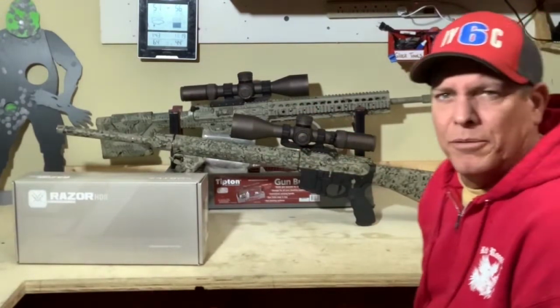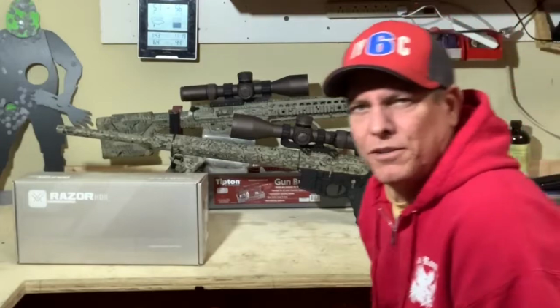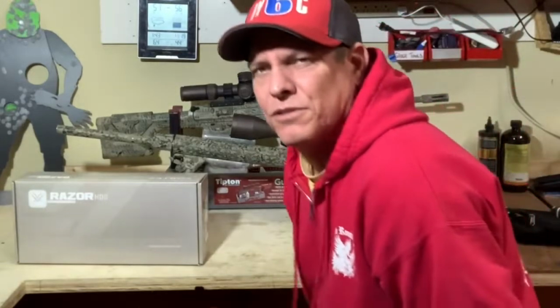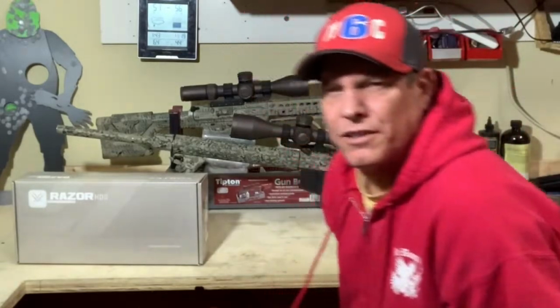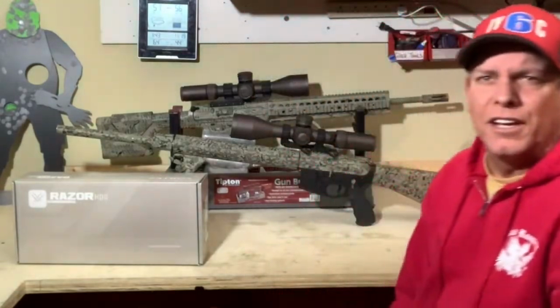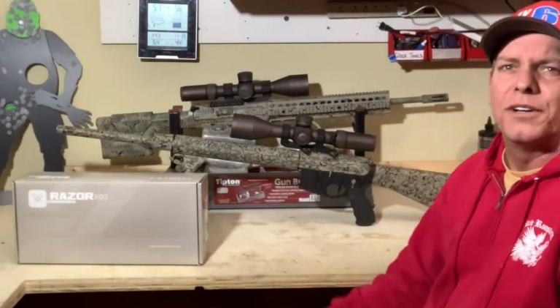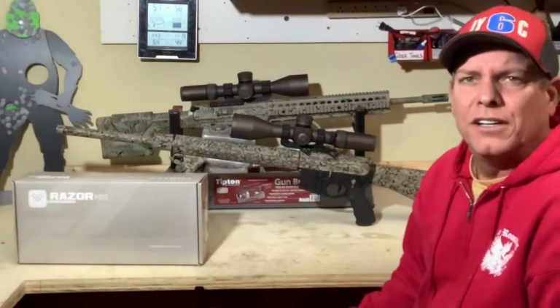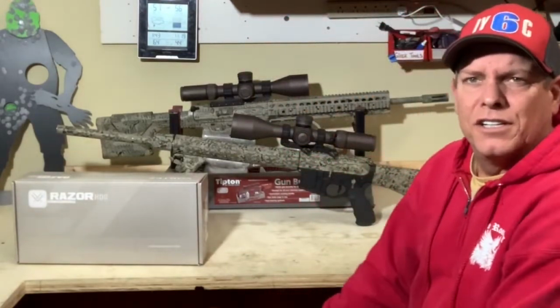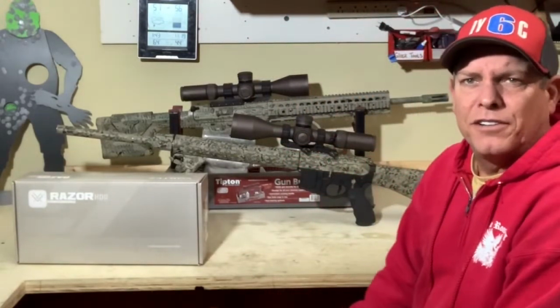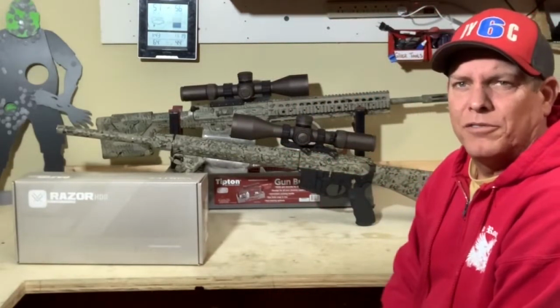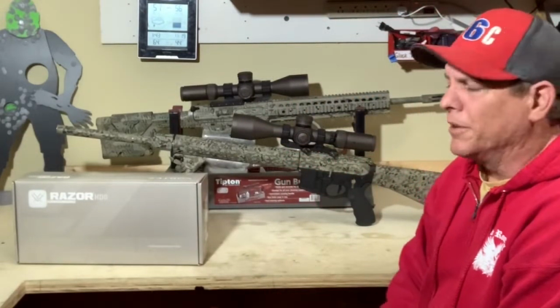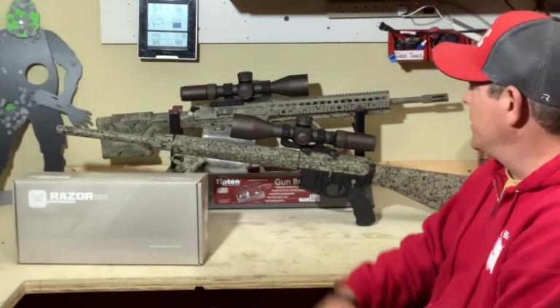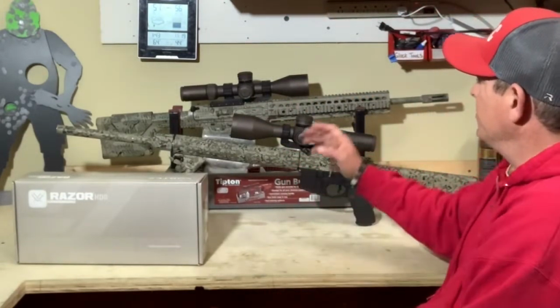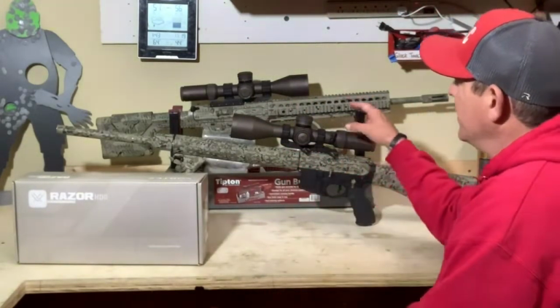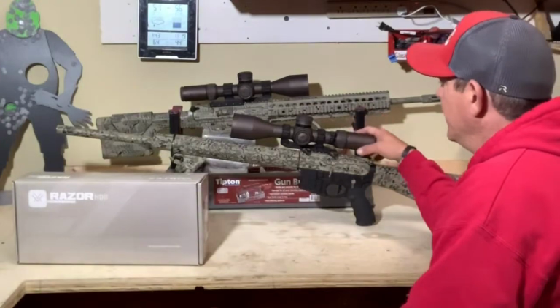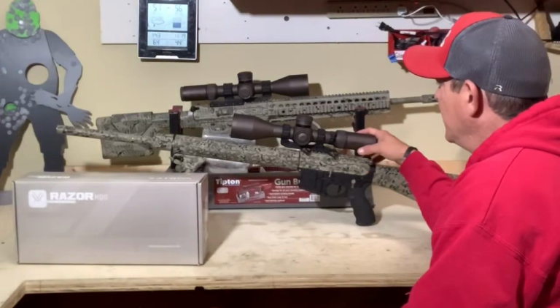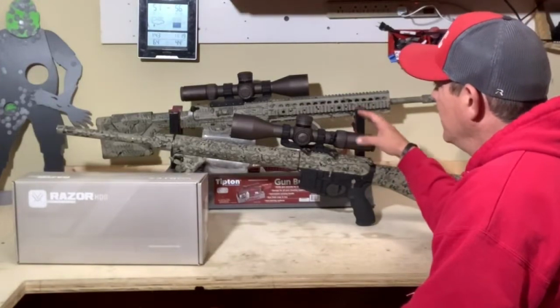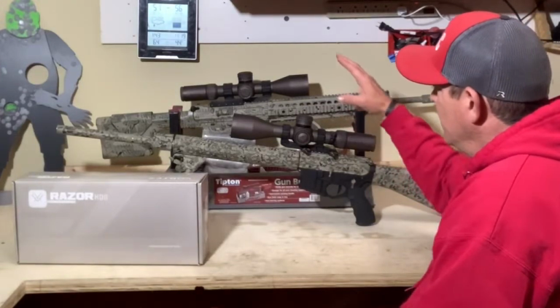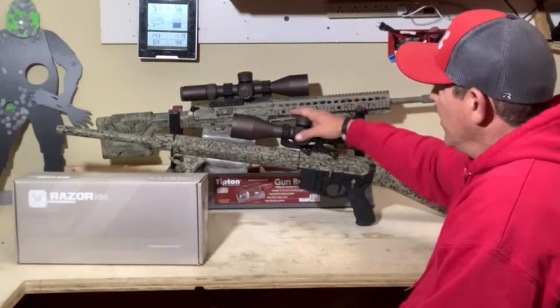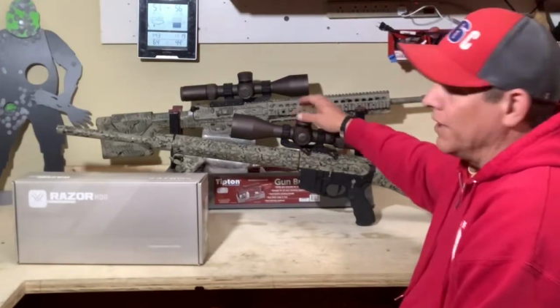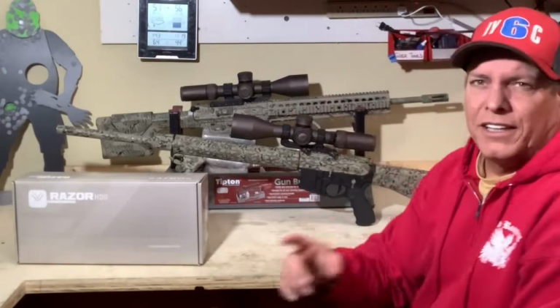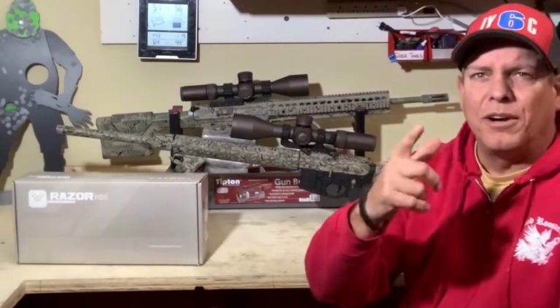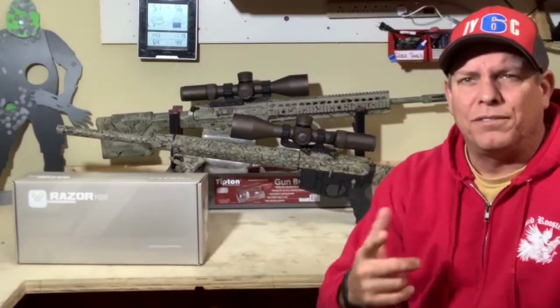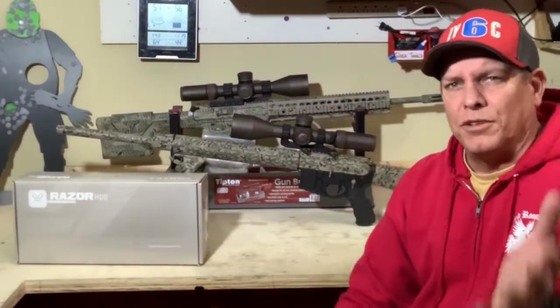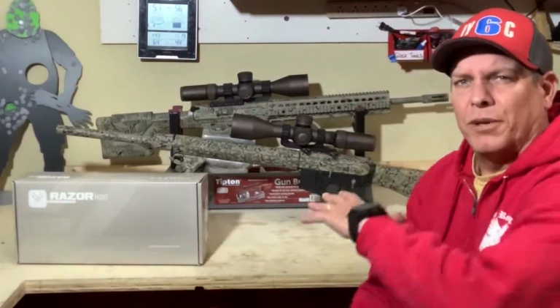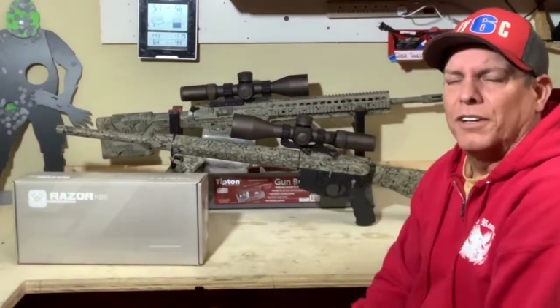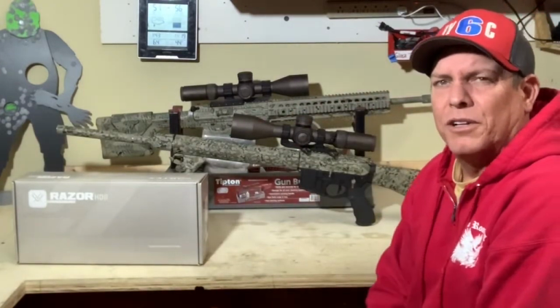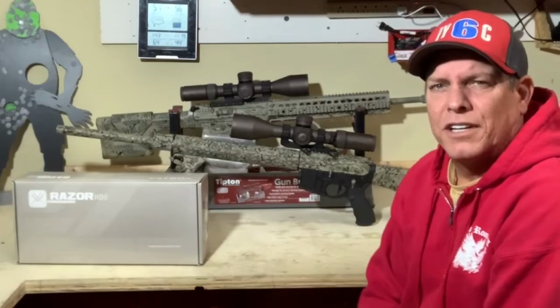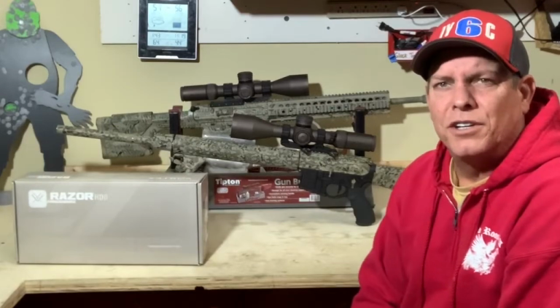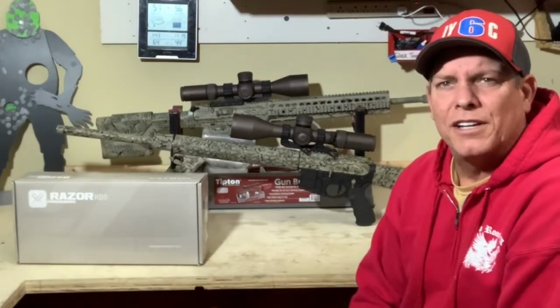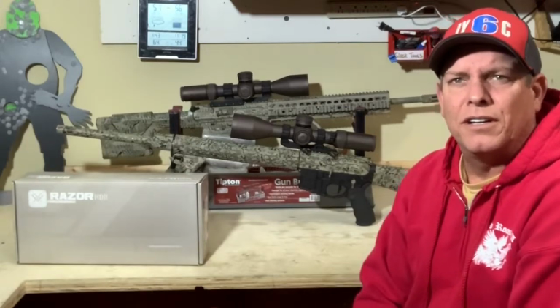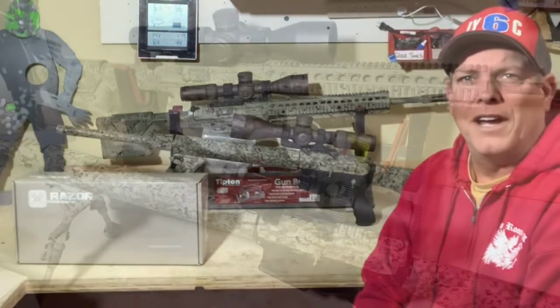Been able to use those with the X-Ring channel, if you're not familiar with his channel. I'm going to take the camera off. I'll bring it over here up close and kind of show you guys what we have.